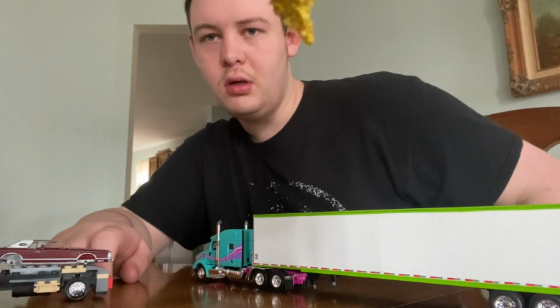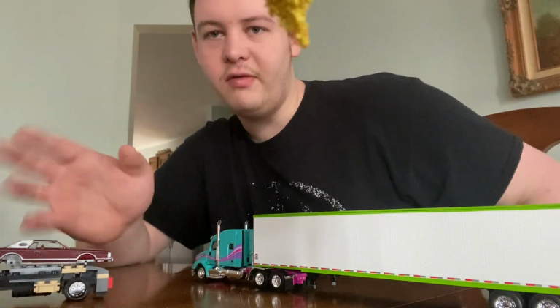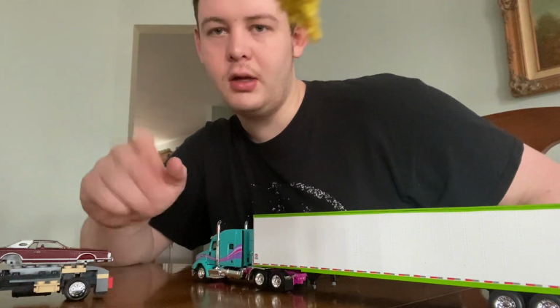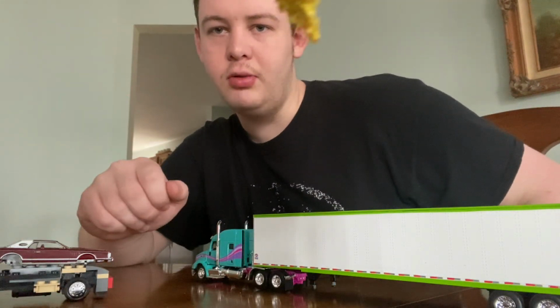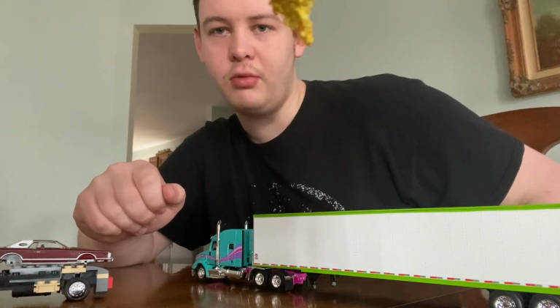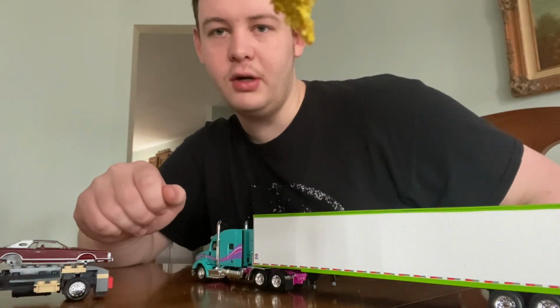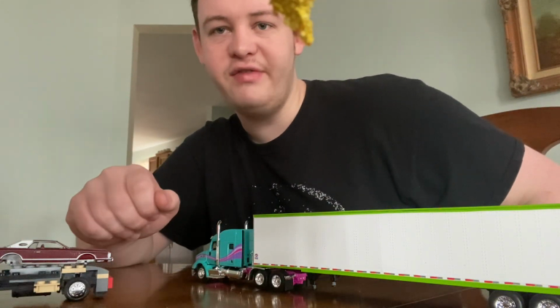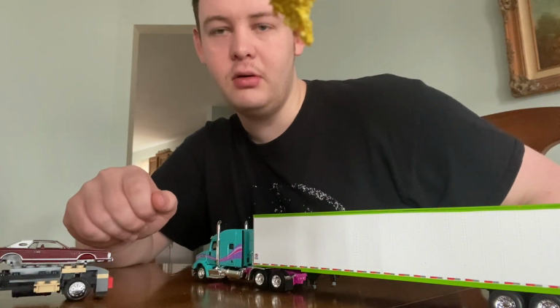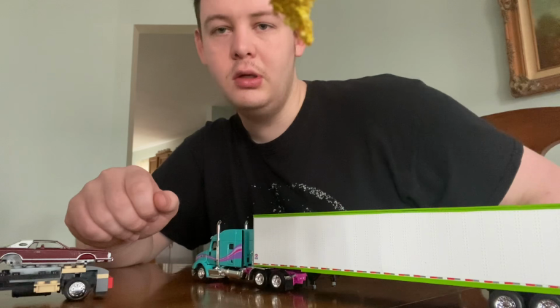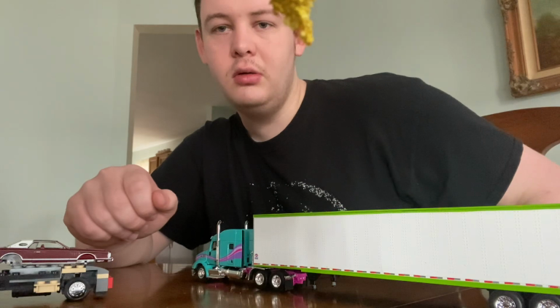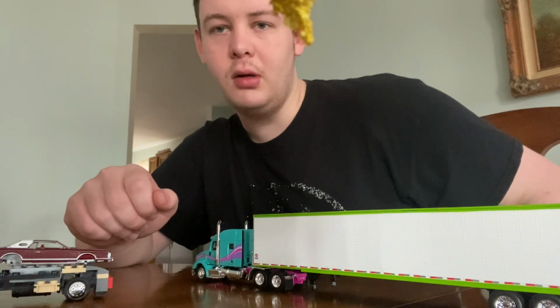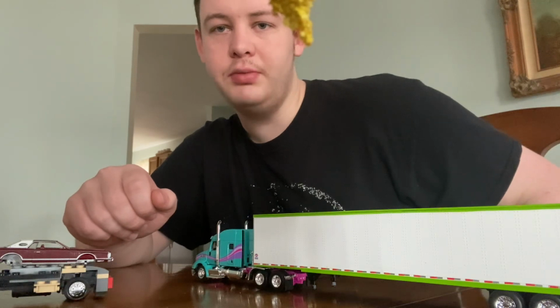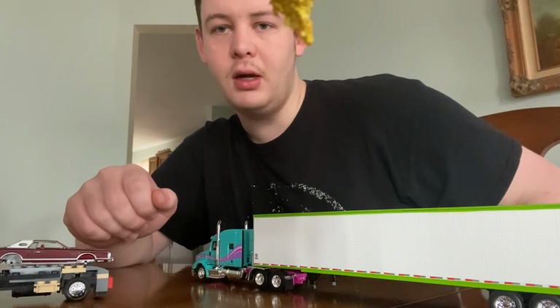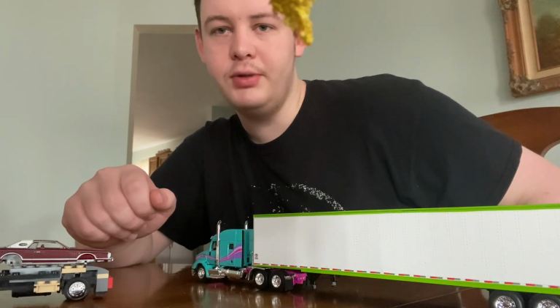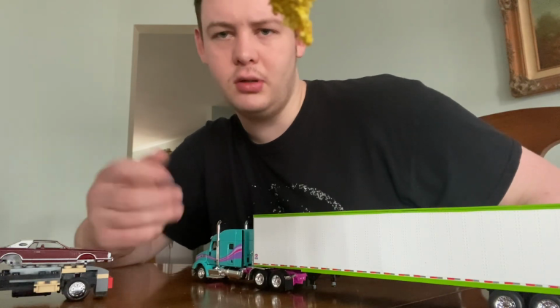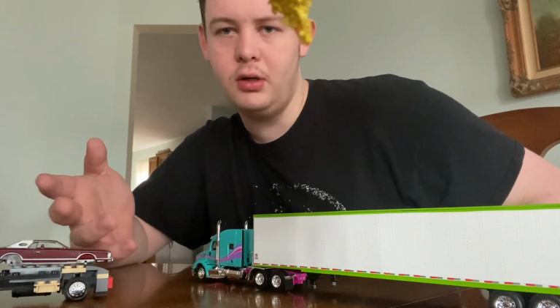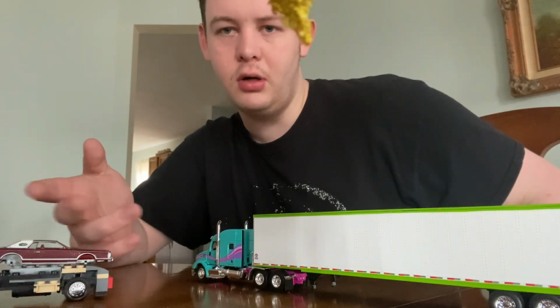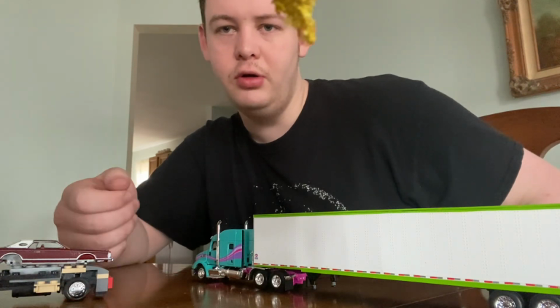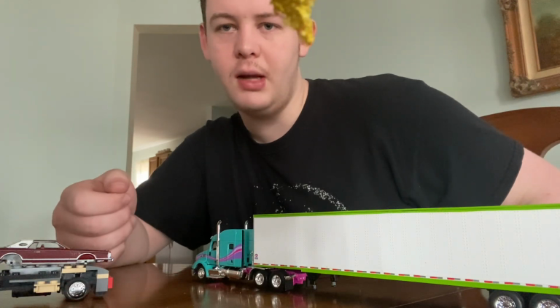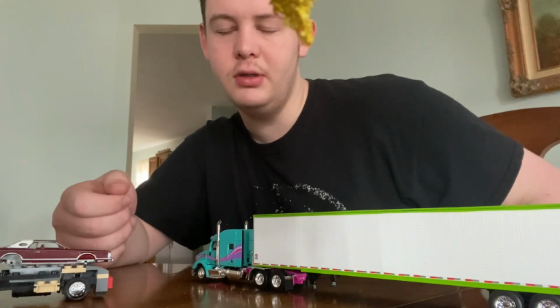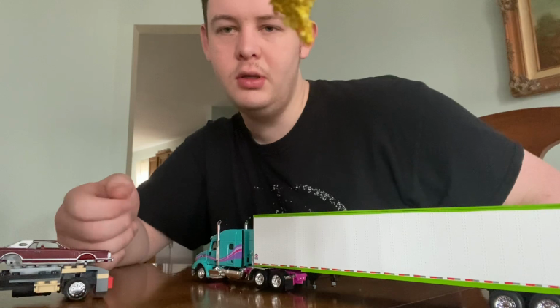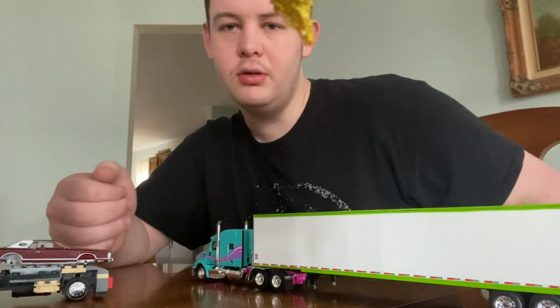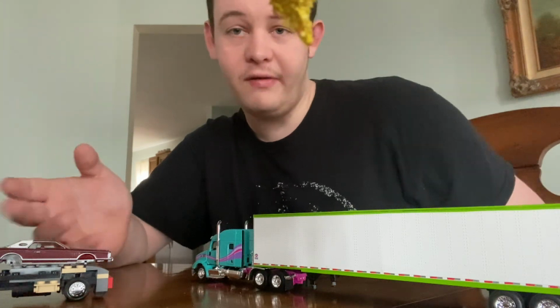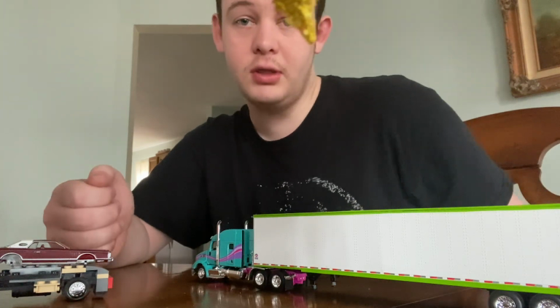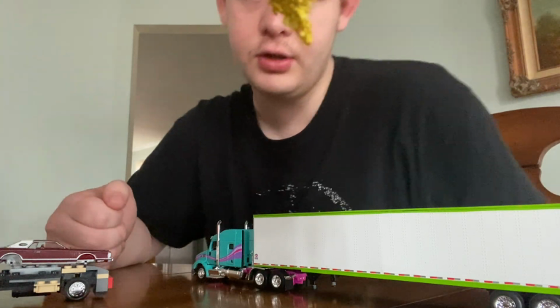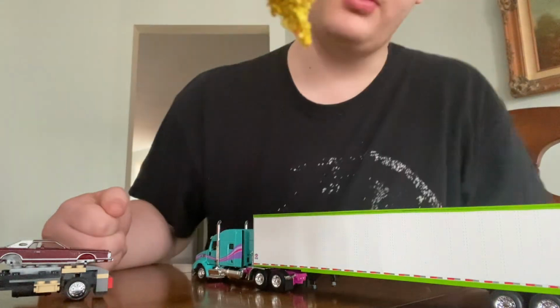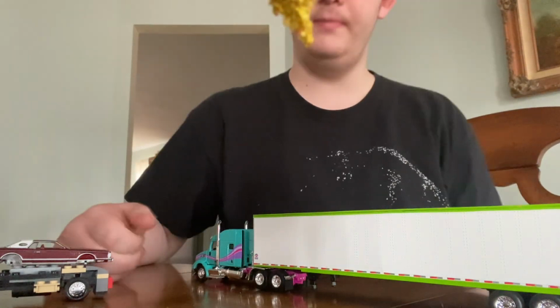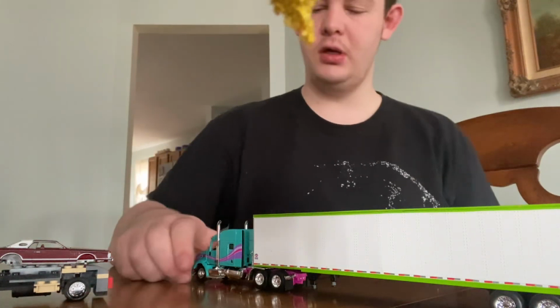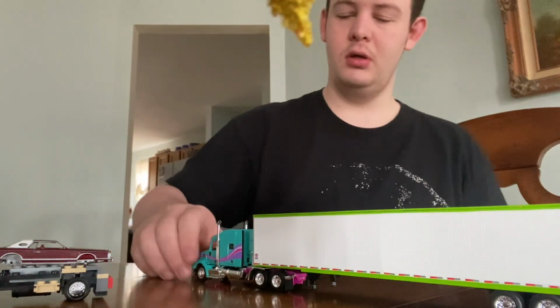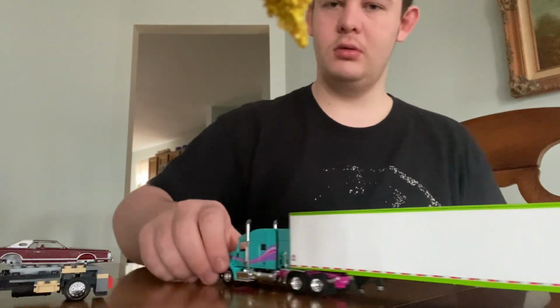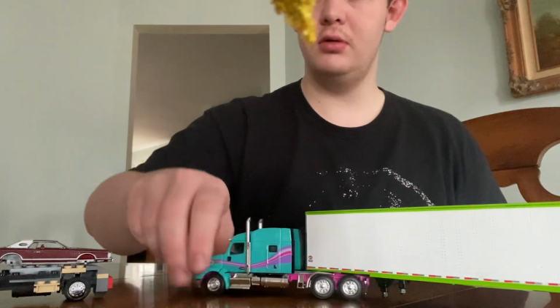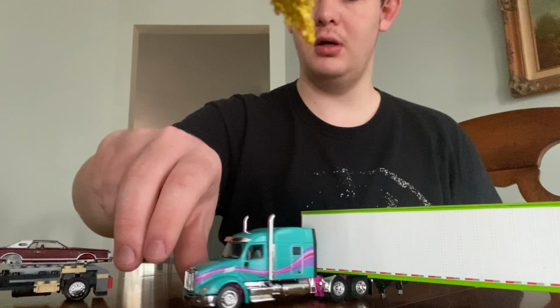Hello everybody, it's Bullet Earth Resident. In this video I'm going to explain my absence, my longer than usual absence, and I'll show off a couple diecast trucks for y'all.